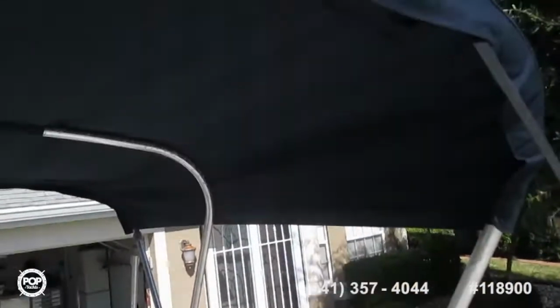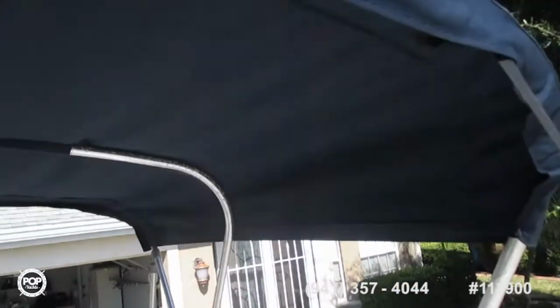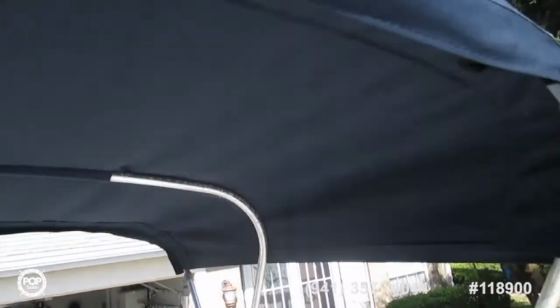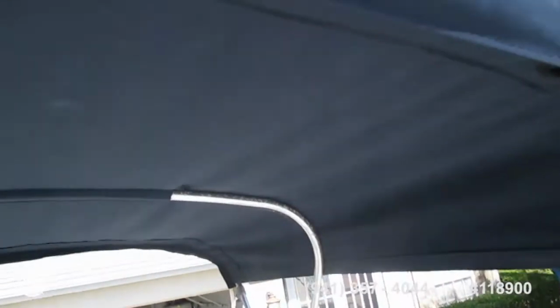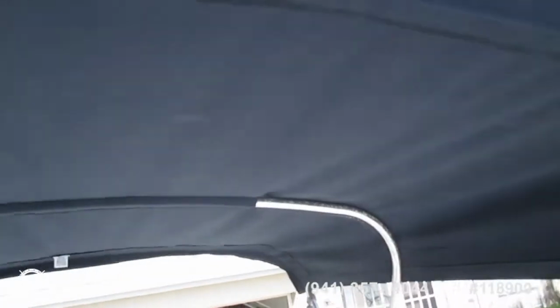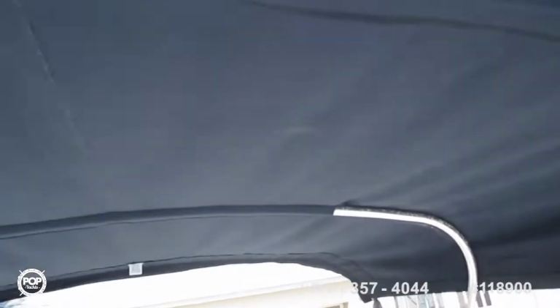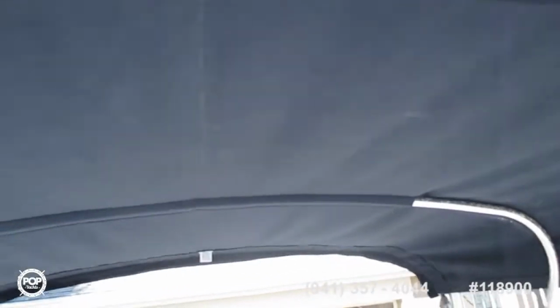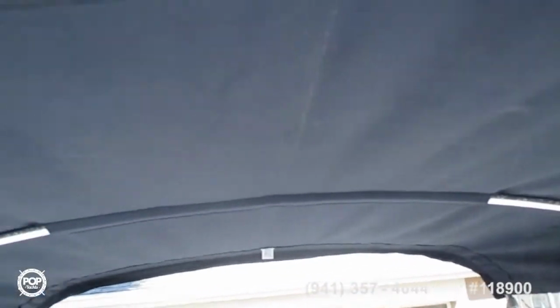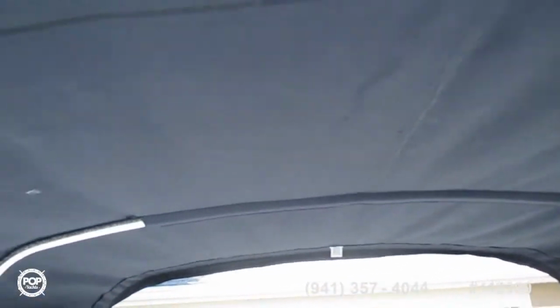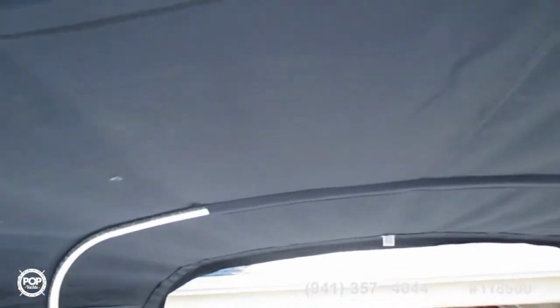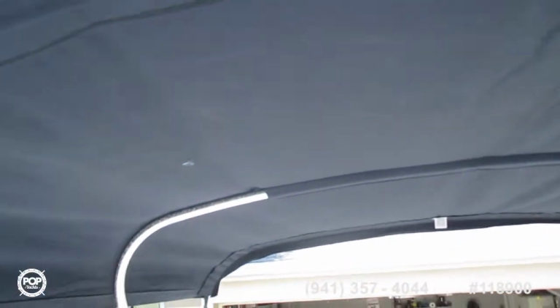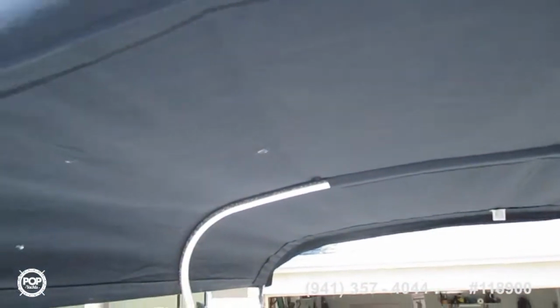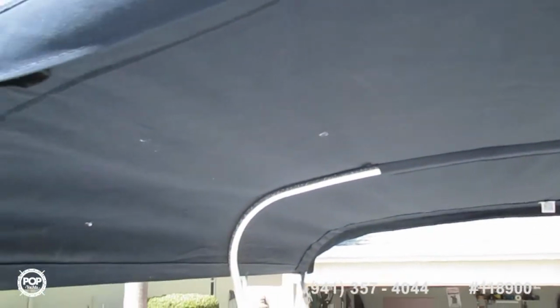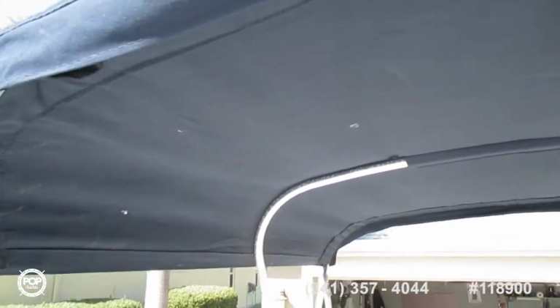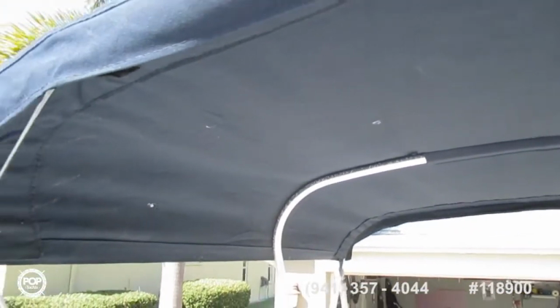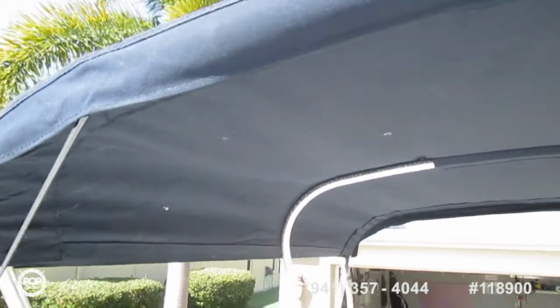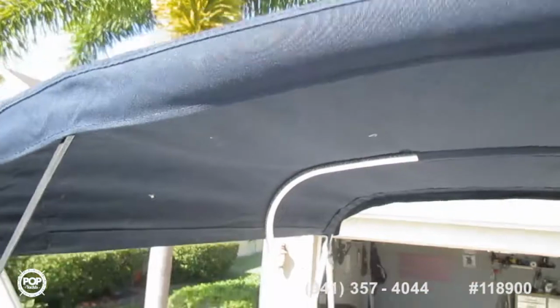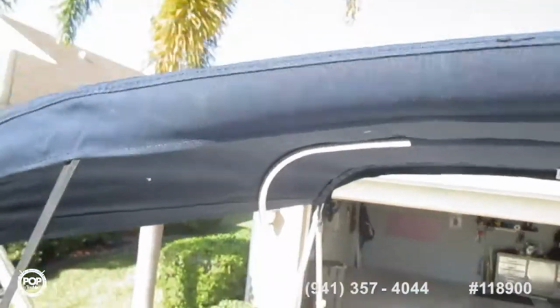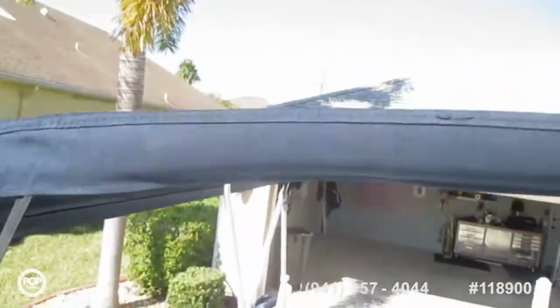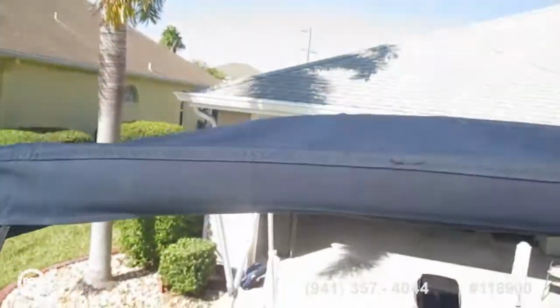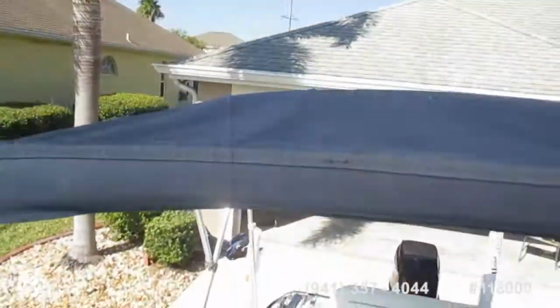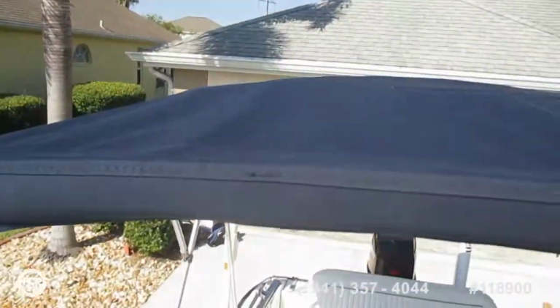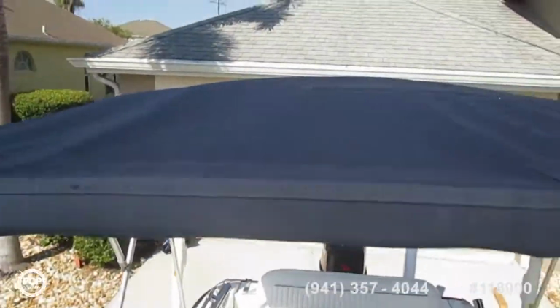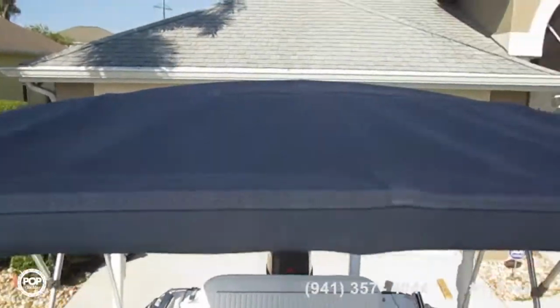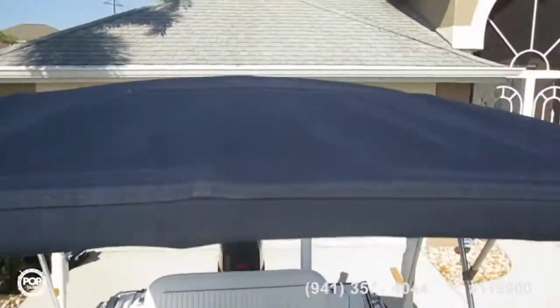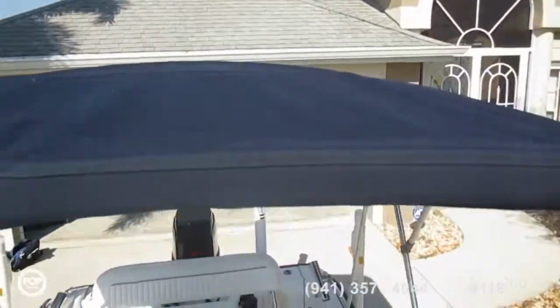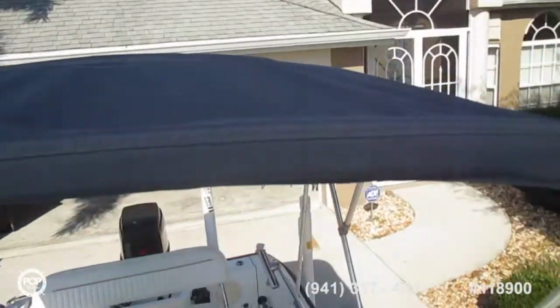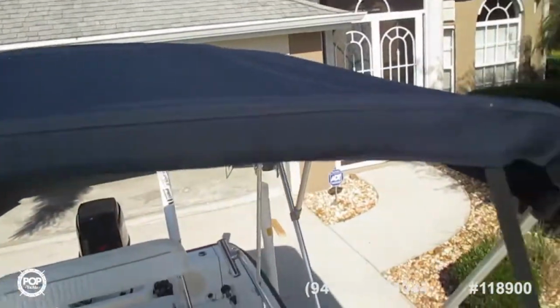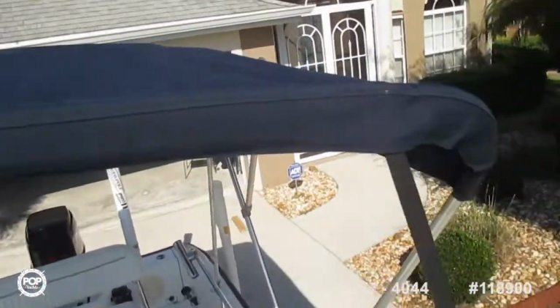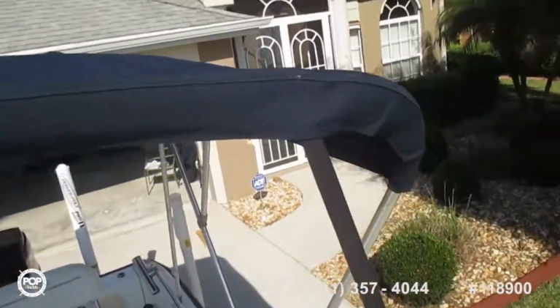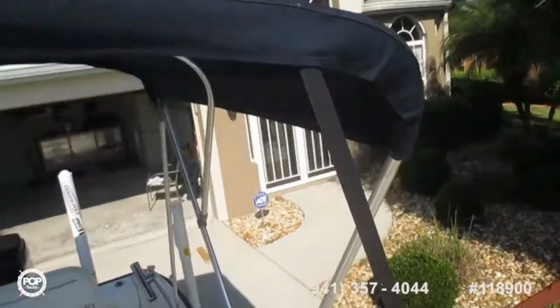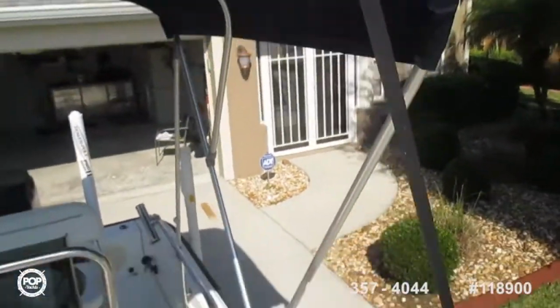The Bimini is extremely nice. Is this the original Bimini? Brand new. Oh, it's brand new. Beautiful.